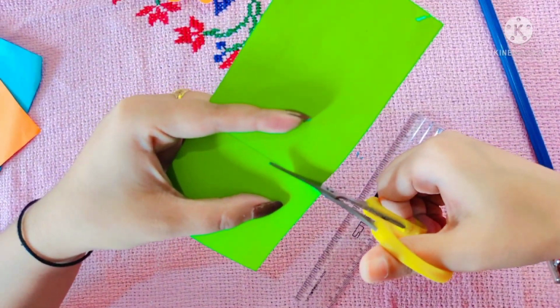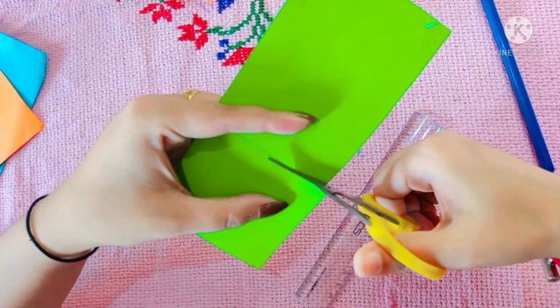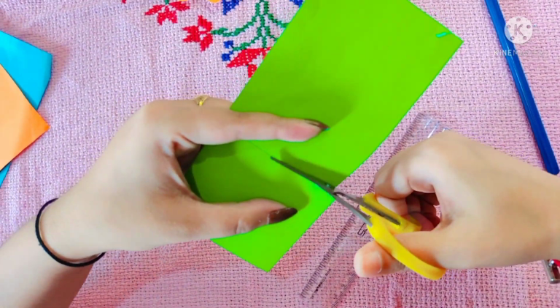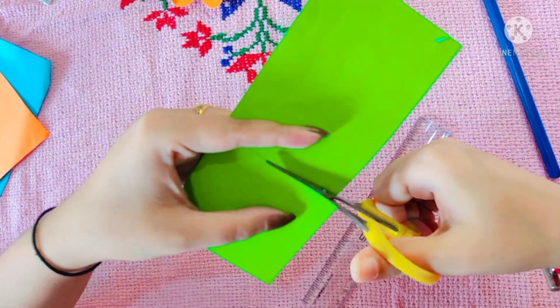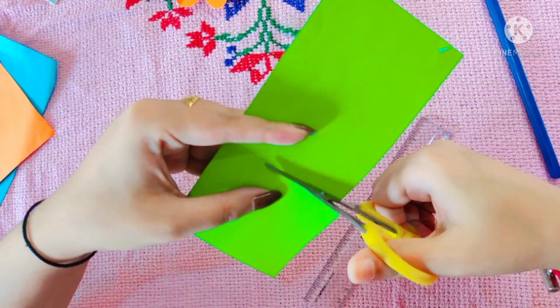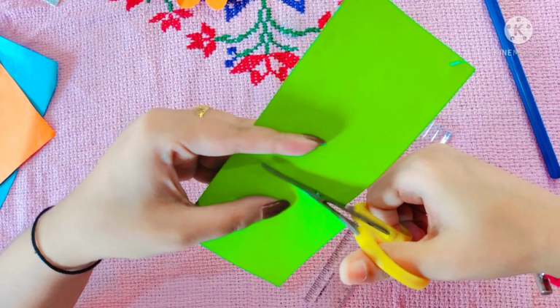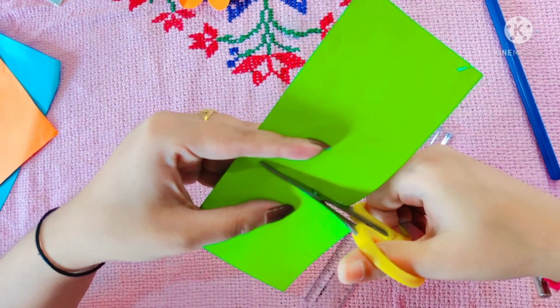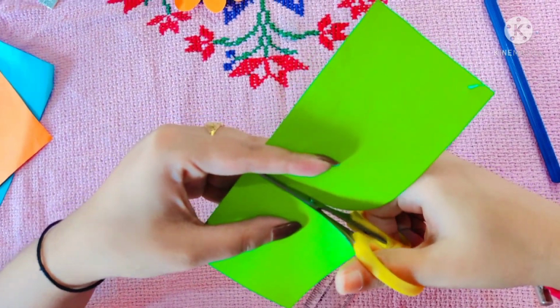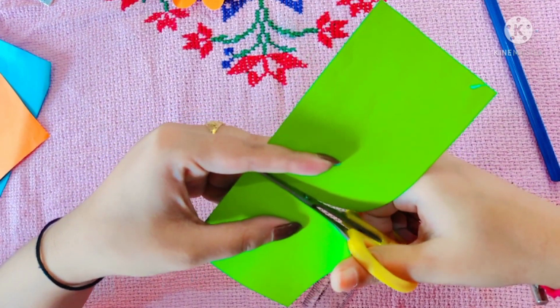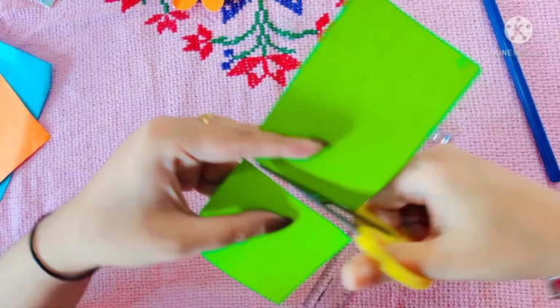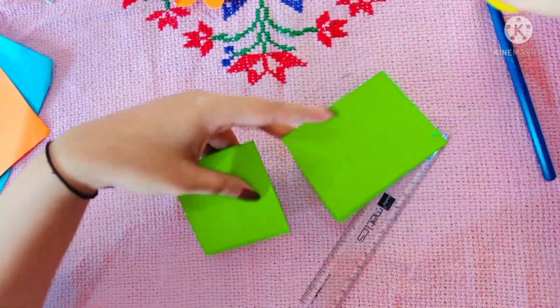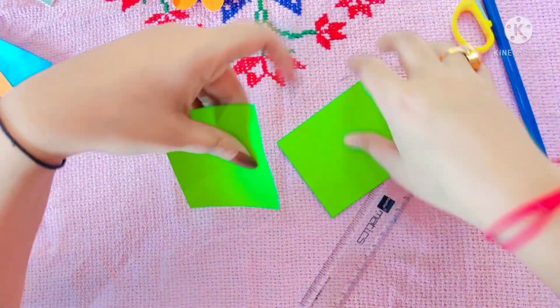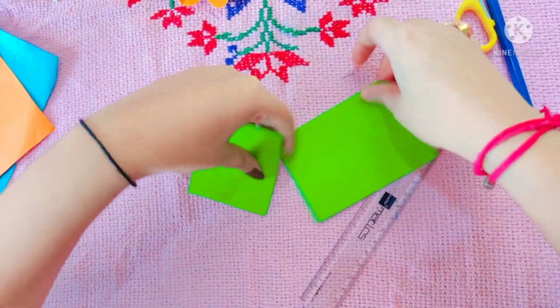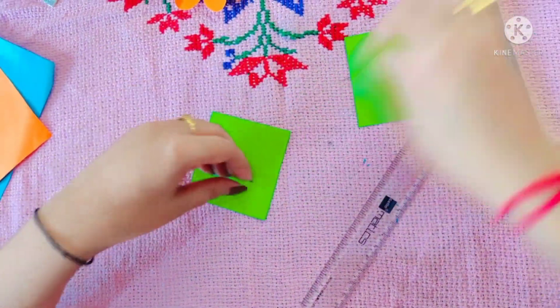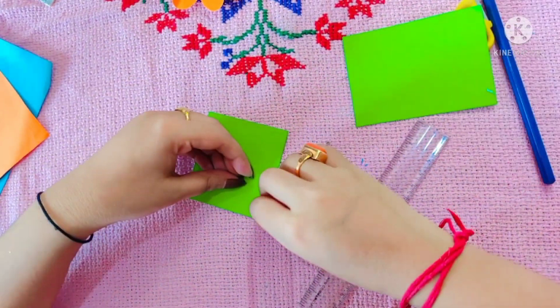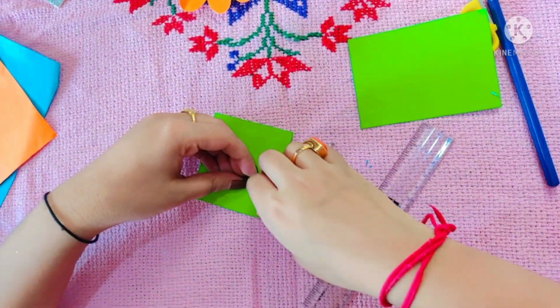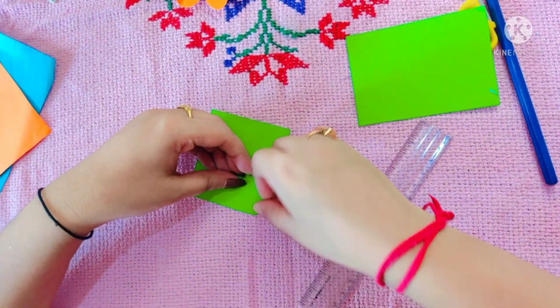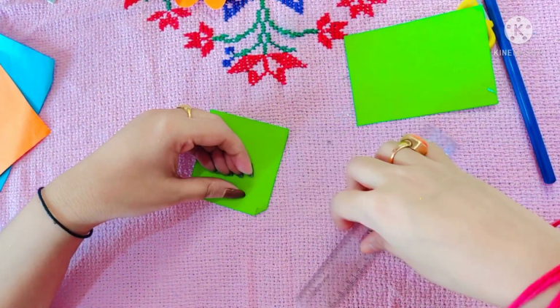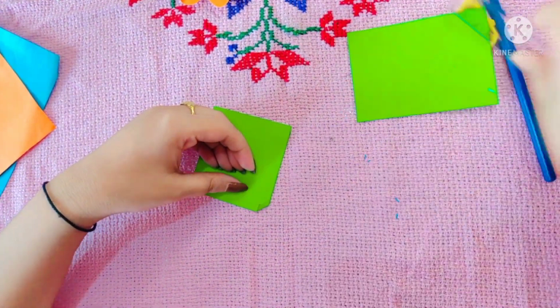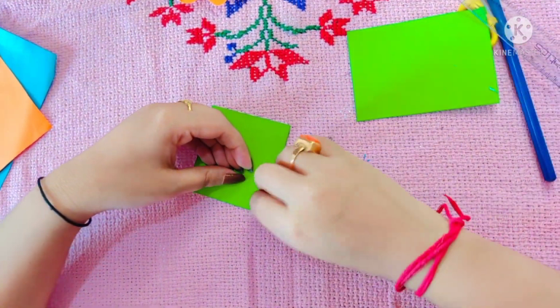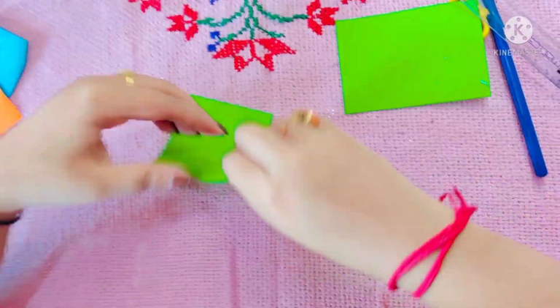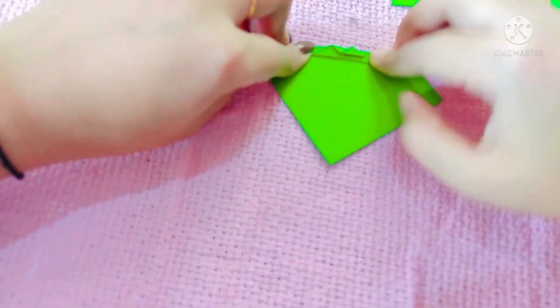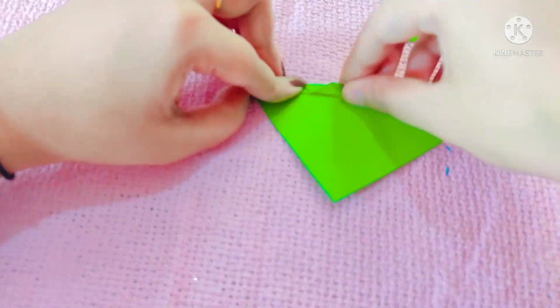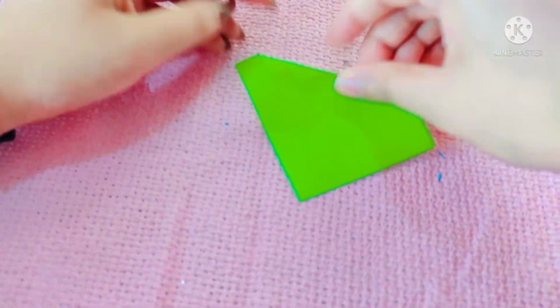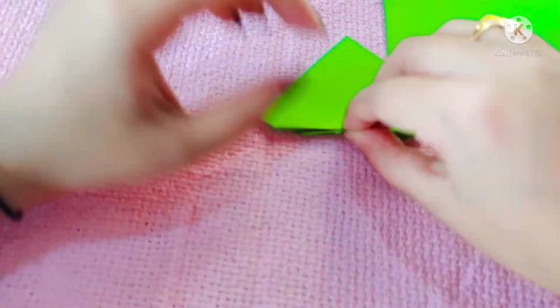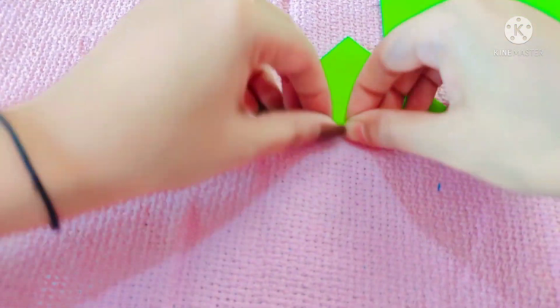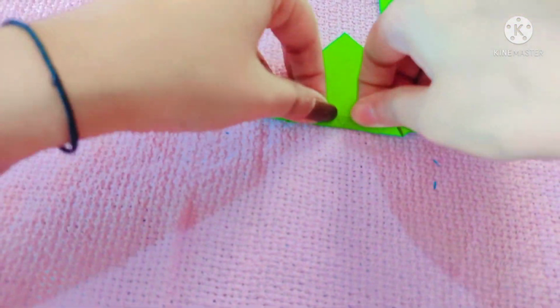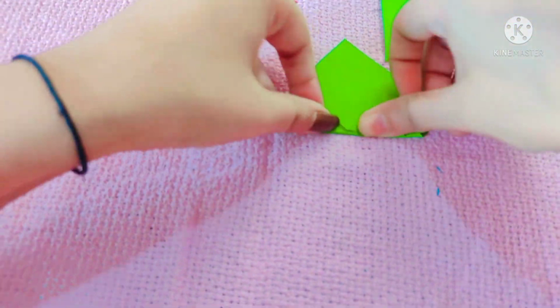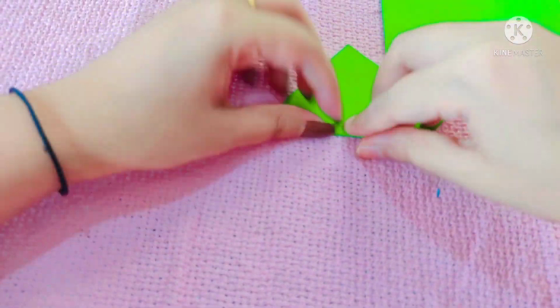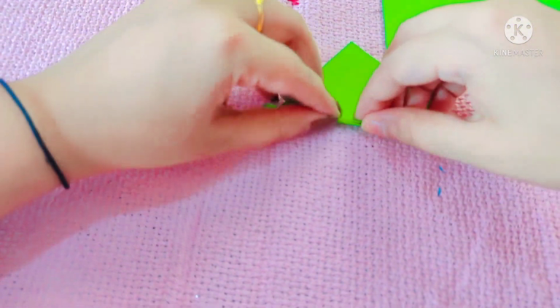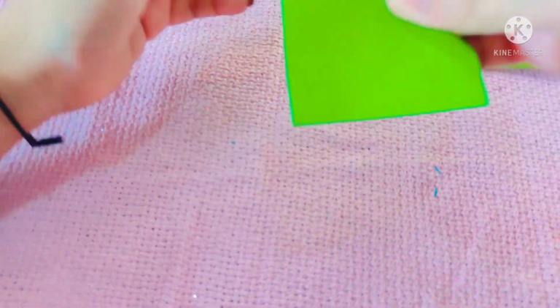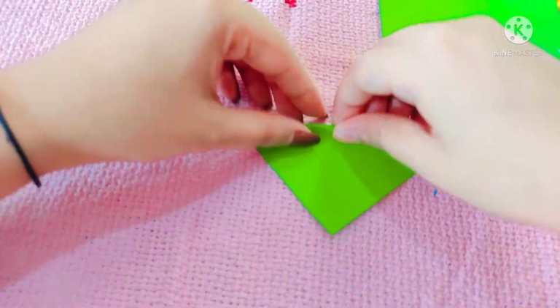Now it's time to make the leaves. For that, I need square size paper. Here I am using six by six. With one paper you will get two leaves. Here I will make the leaves.